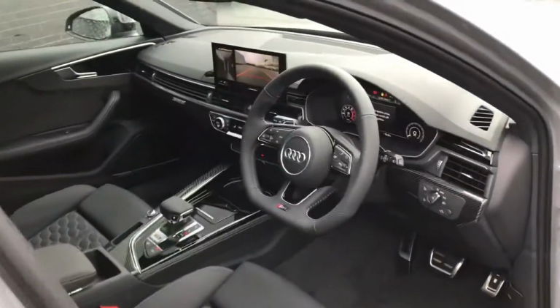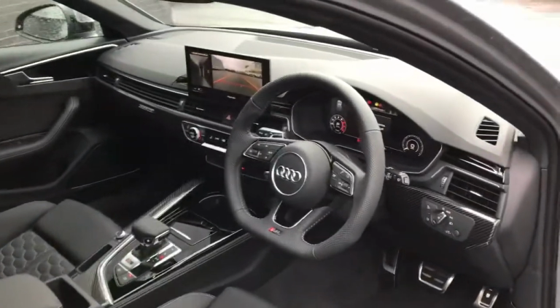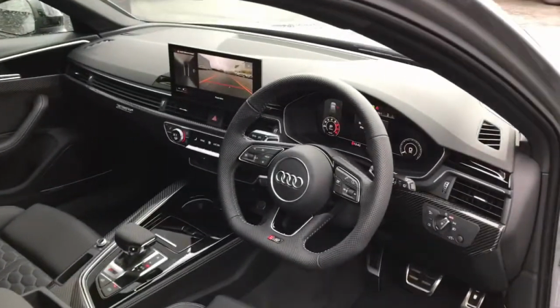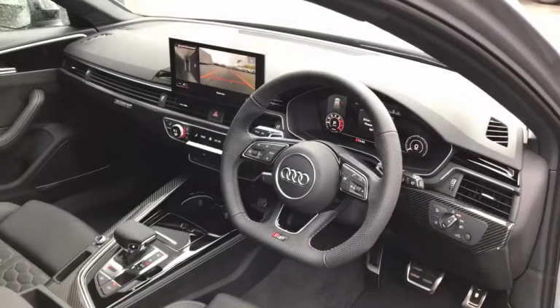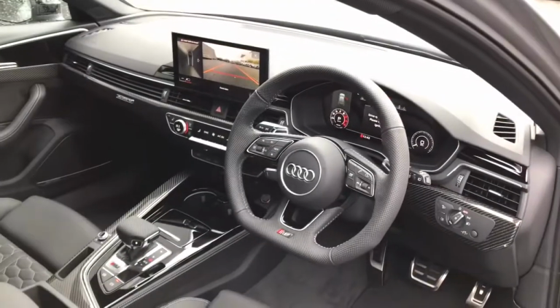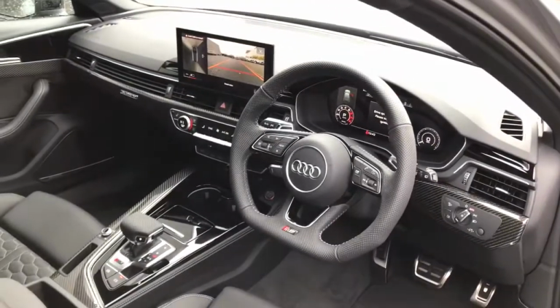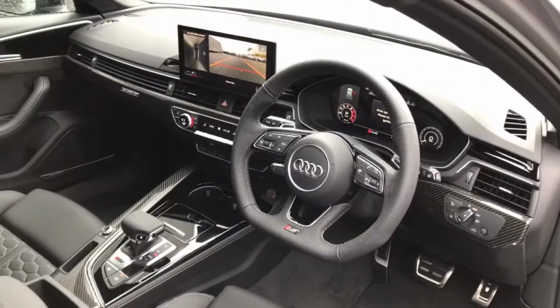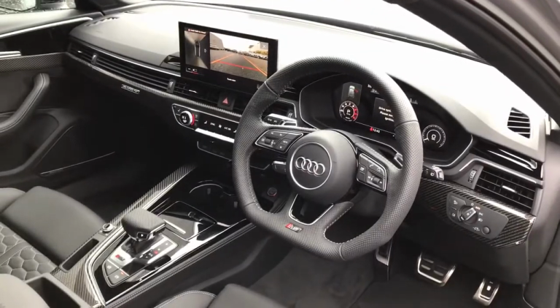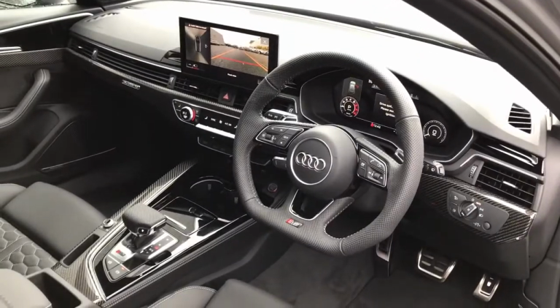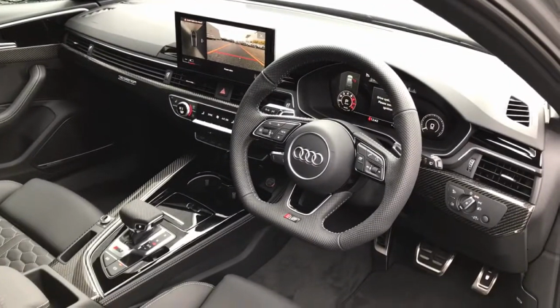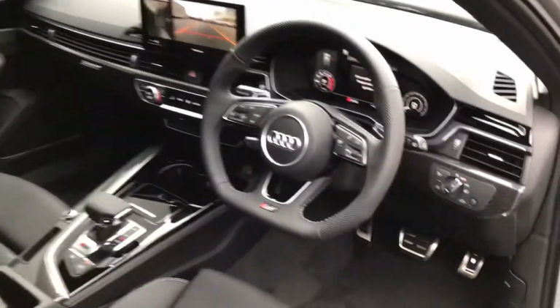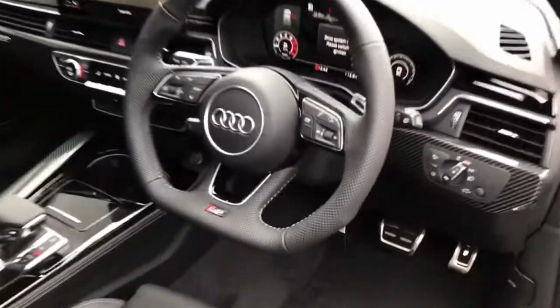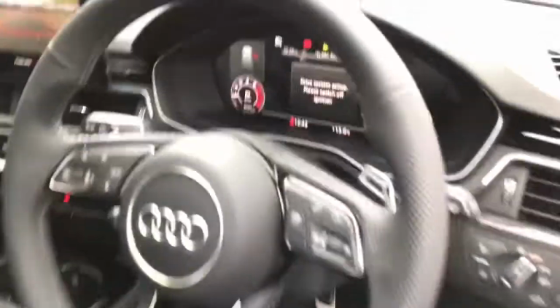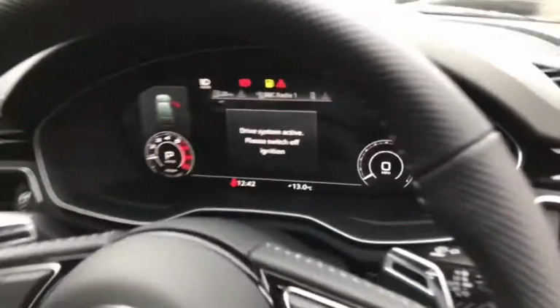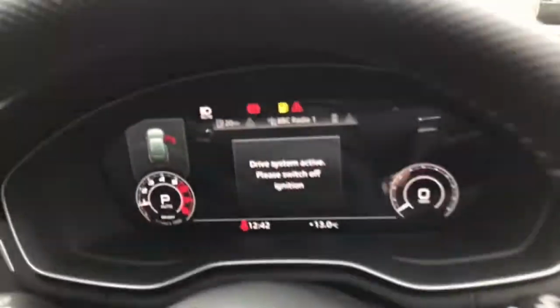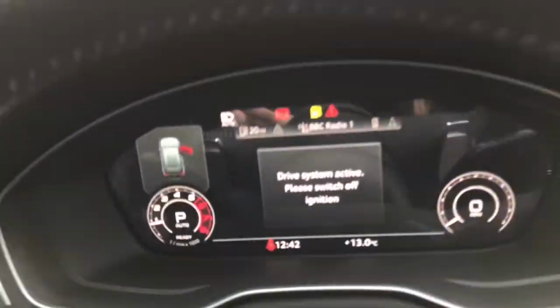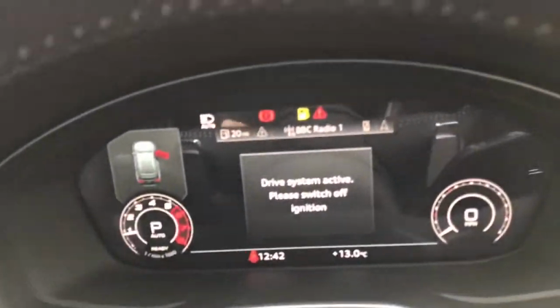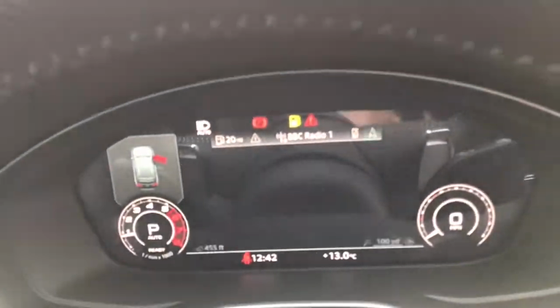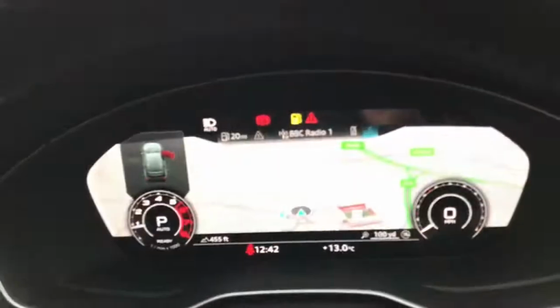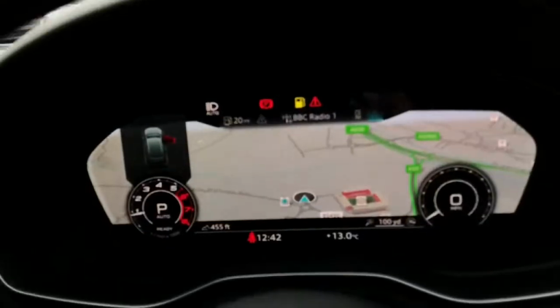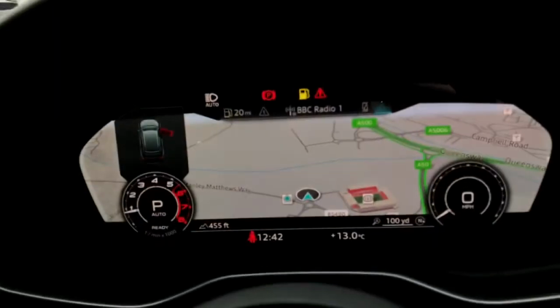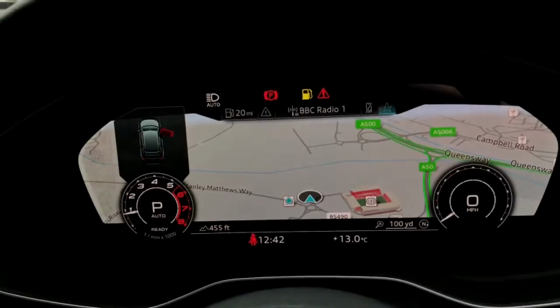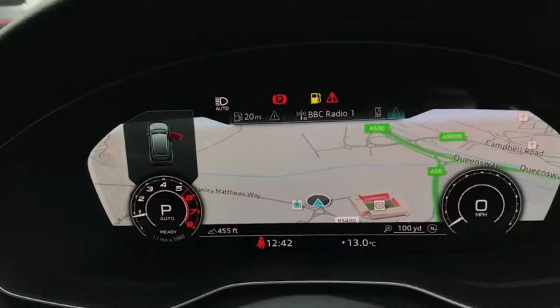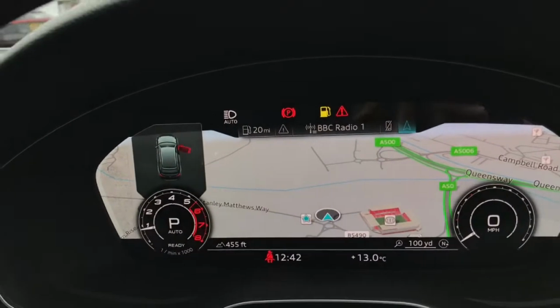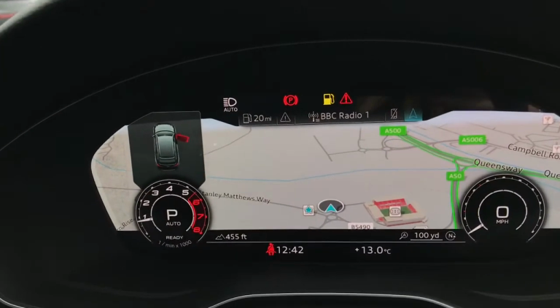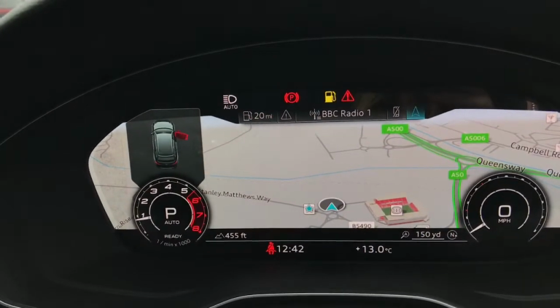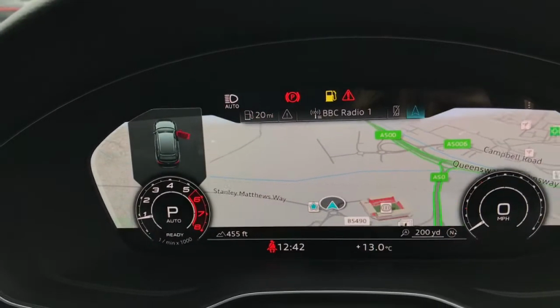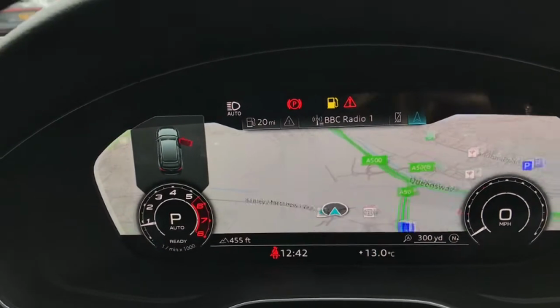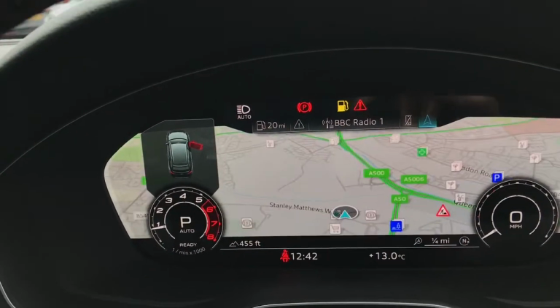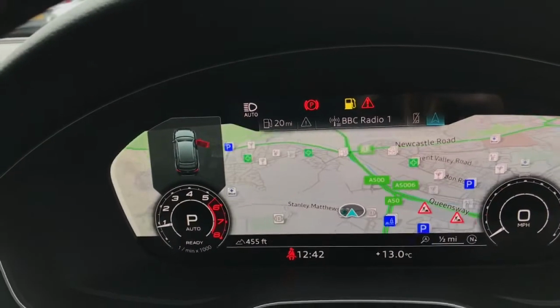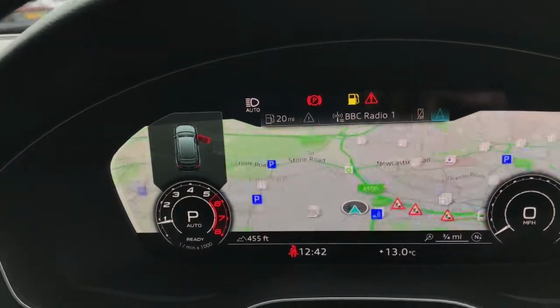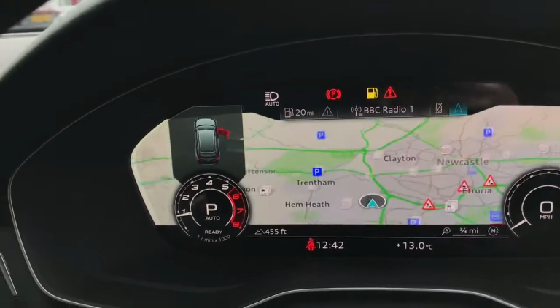As we move towards the interior, this vehicle features the flat-bottomed high multifunction three-spoke leather sport steering wheel with RS badging, the Audi virtual cockpit, and the MMI navigation system.